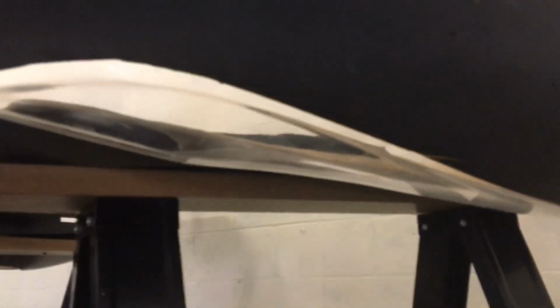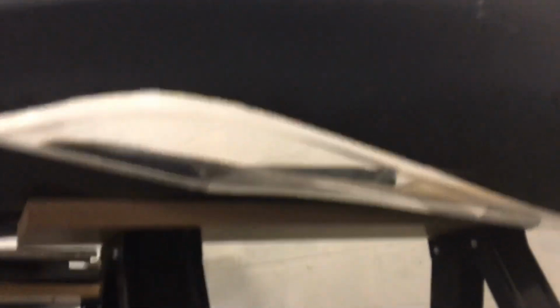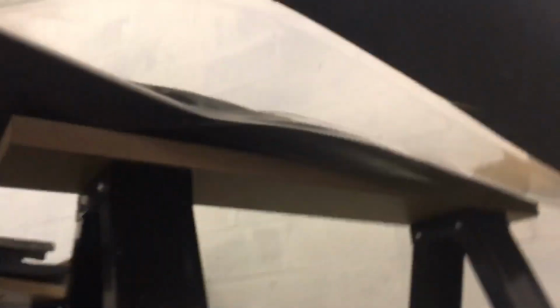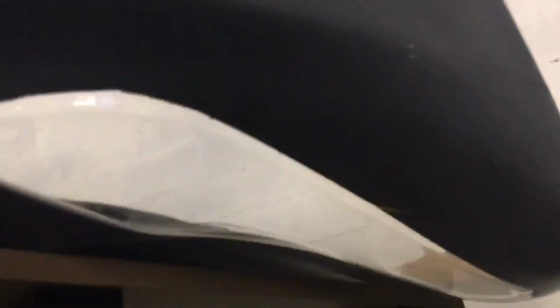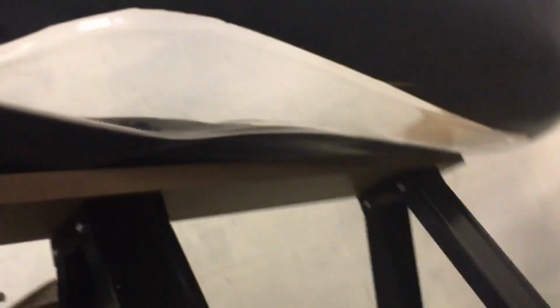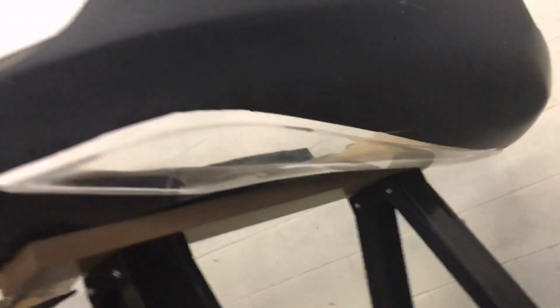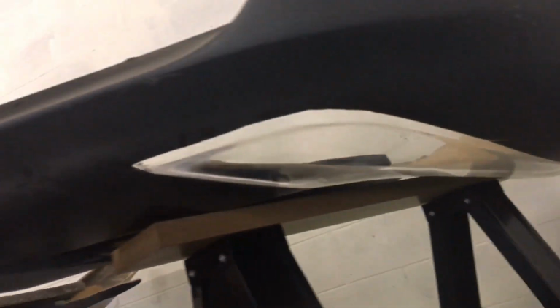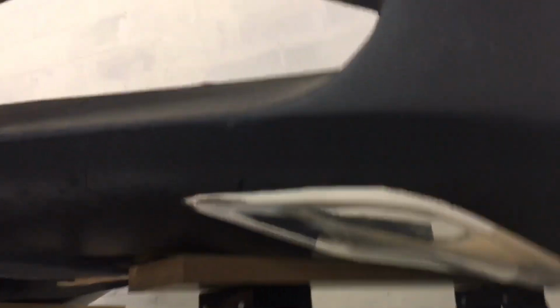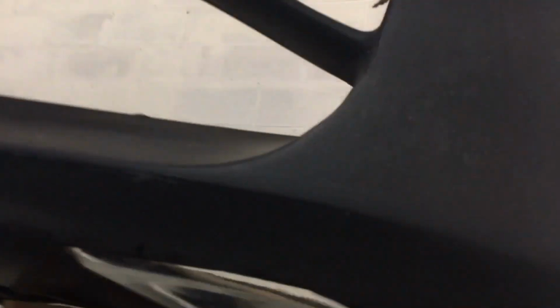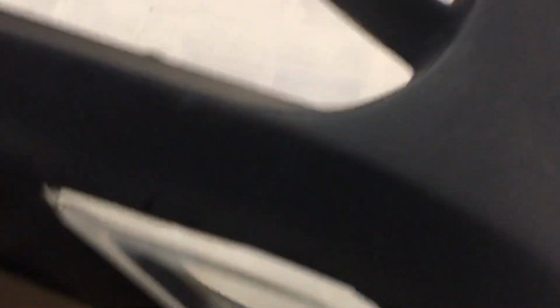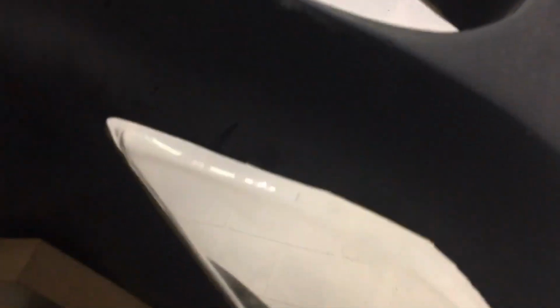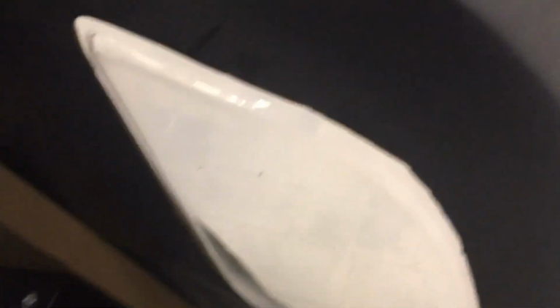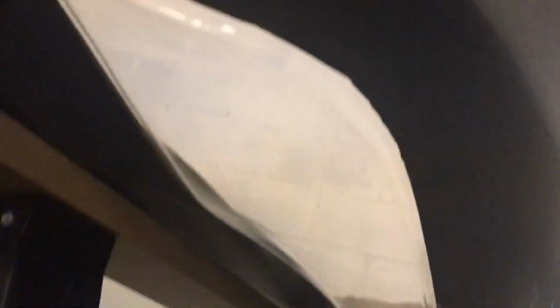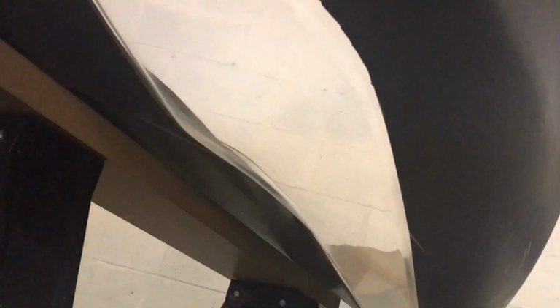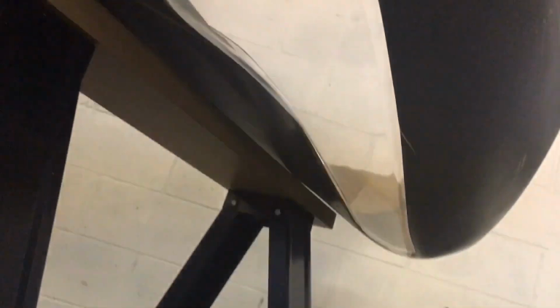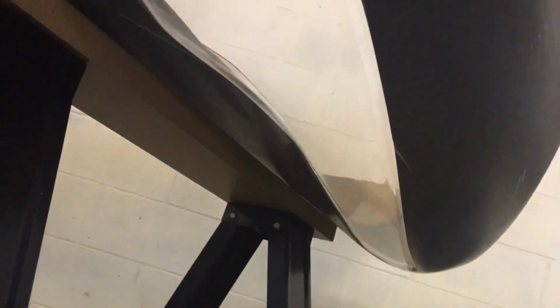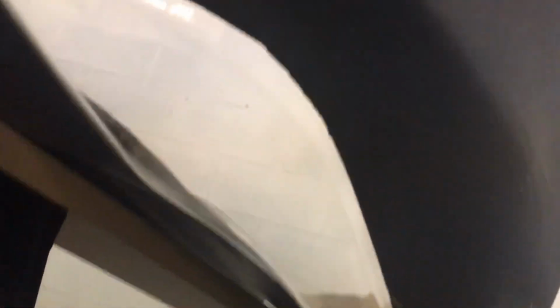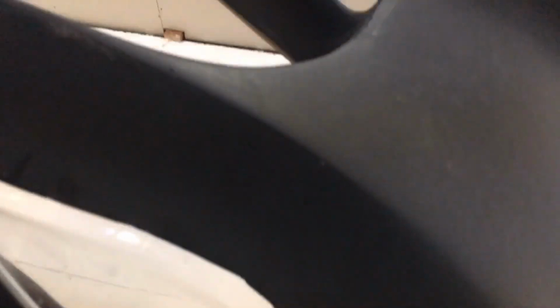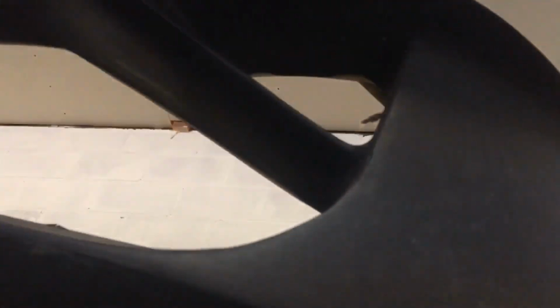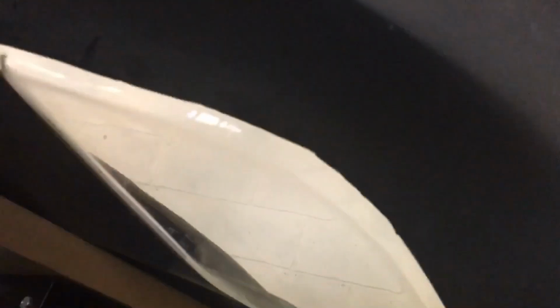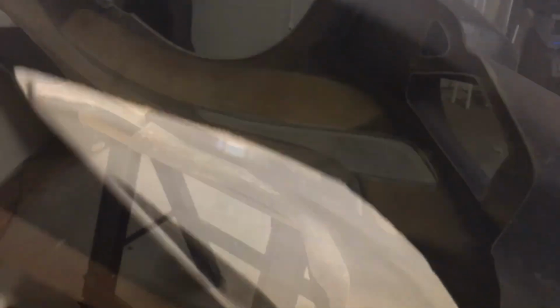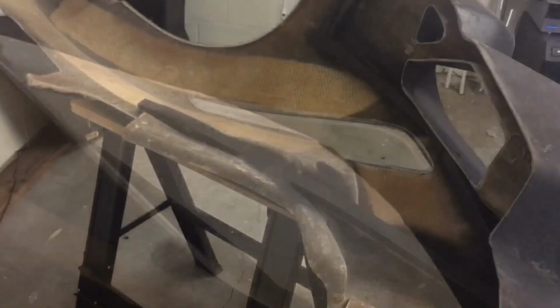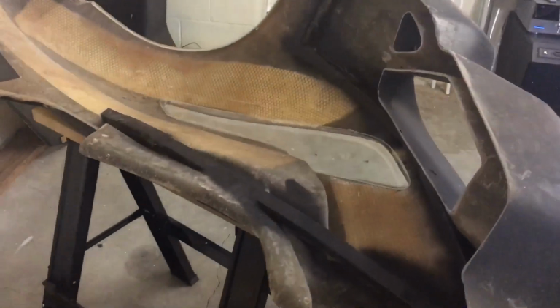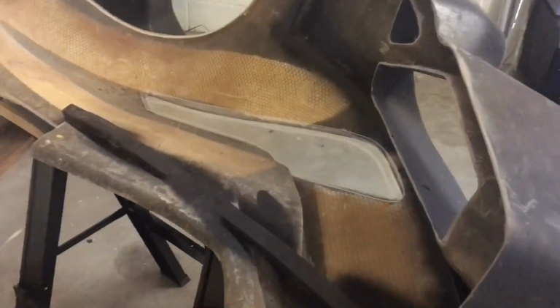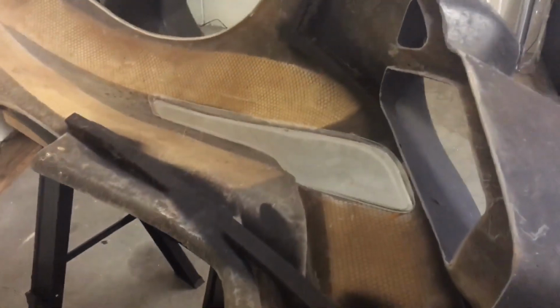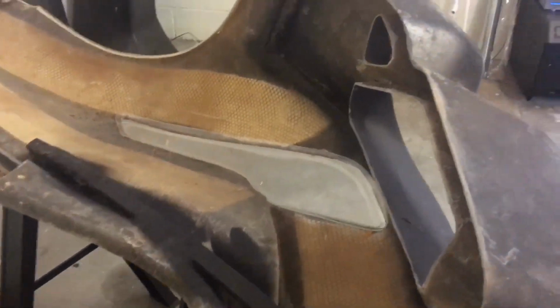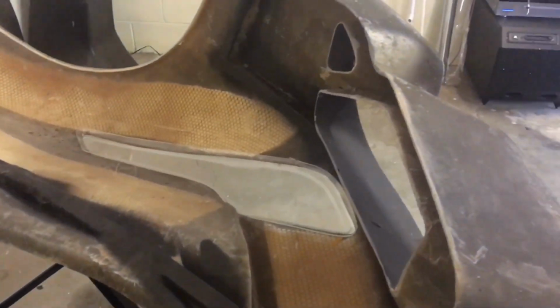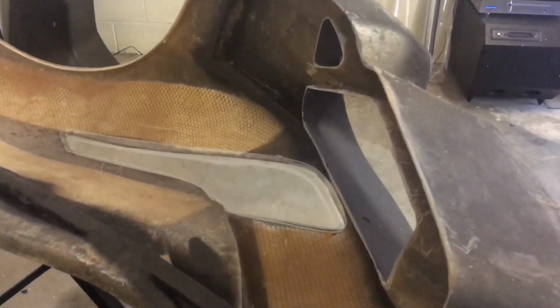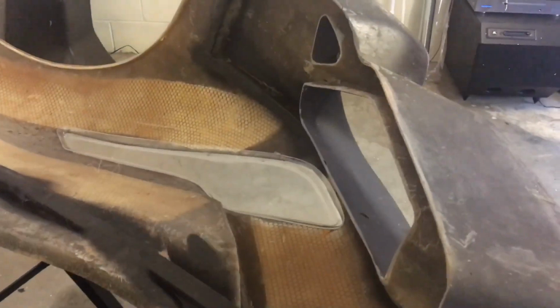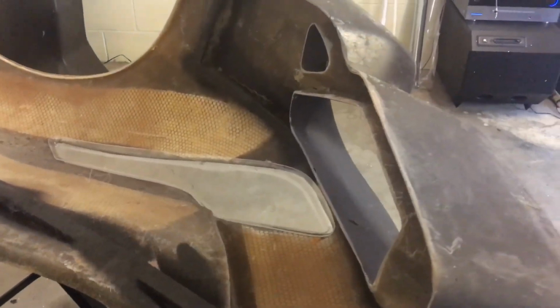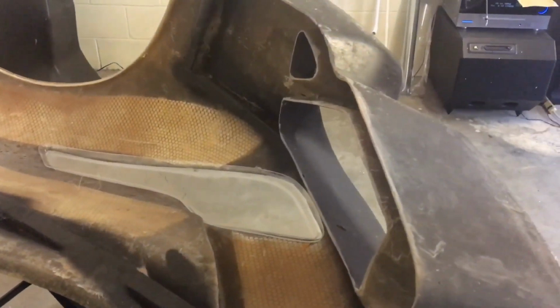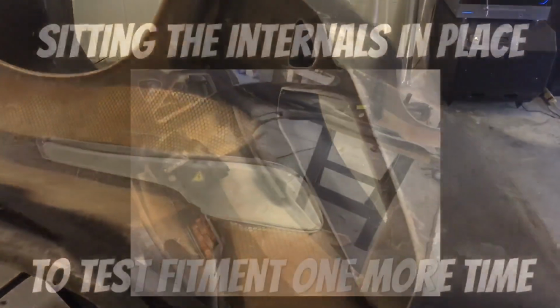It's going to fit really nice with the shape of the fender. Now what I need to do is tape up that lens real good so it doesn't get damaged.